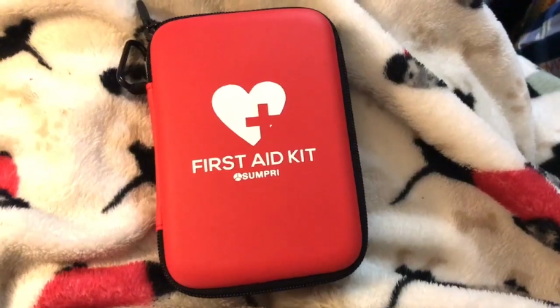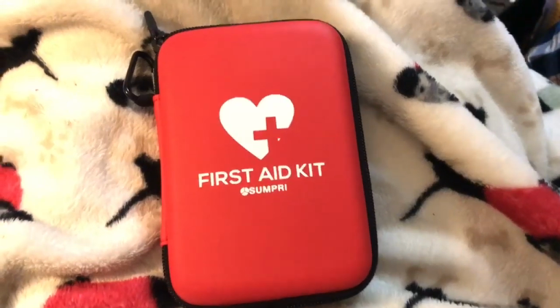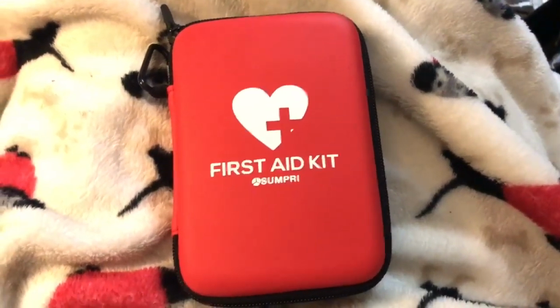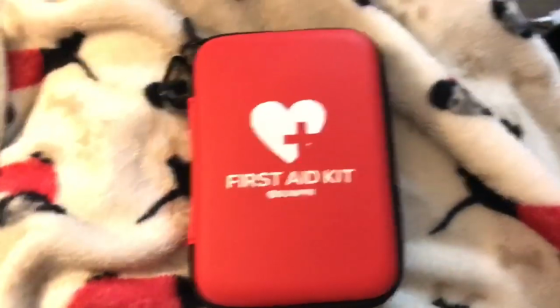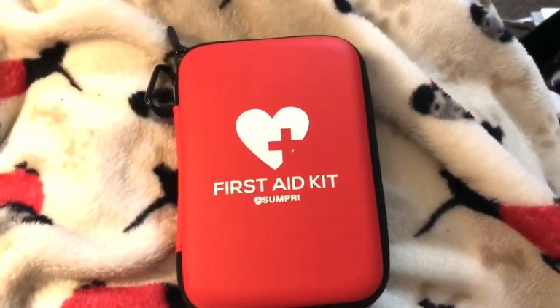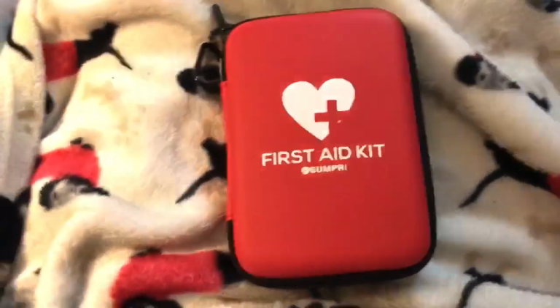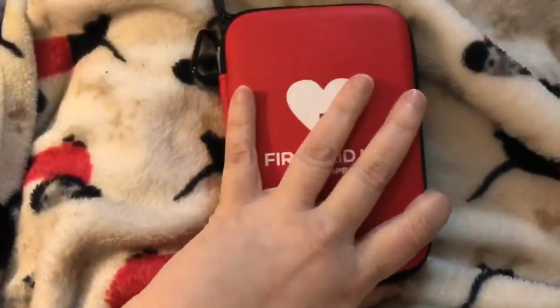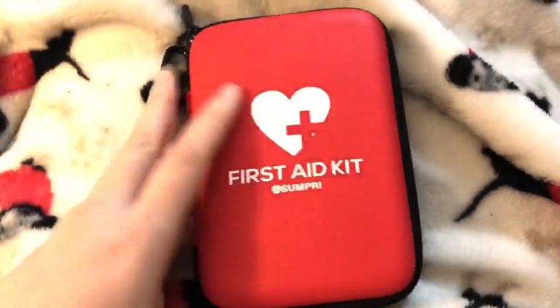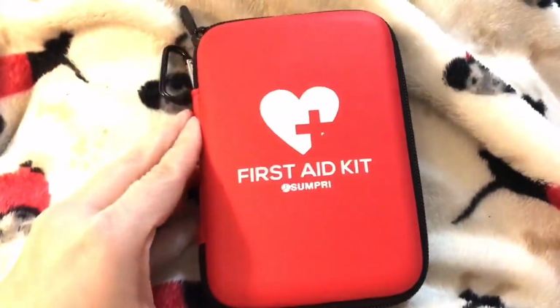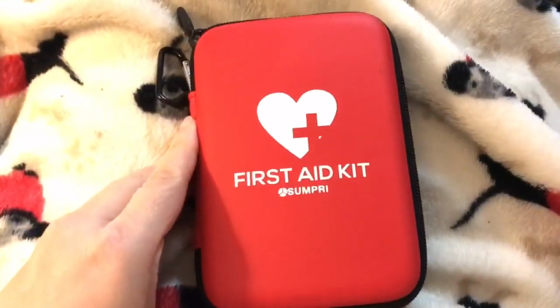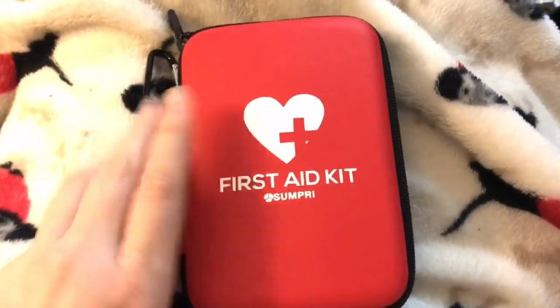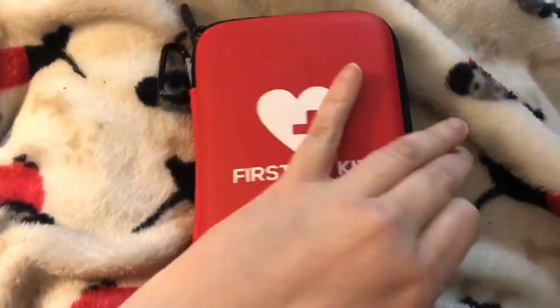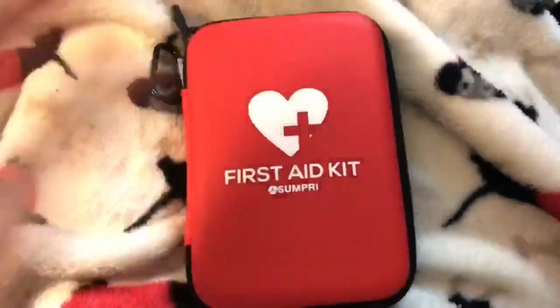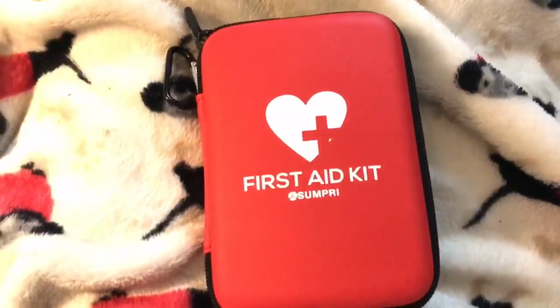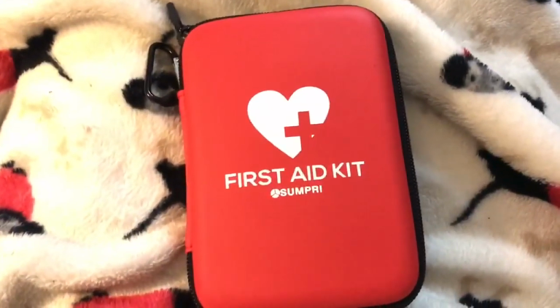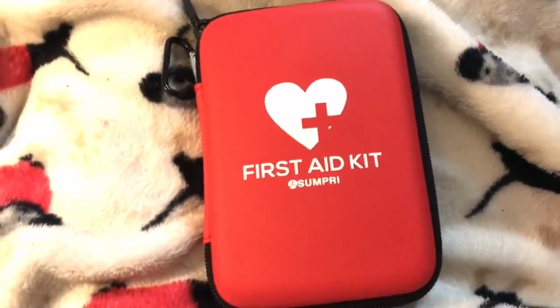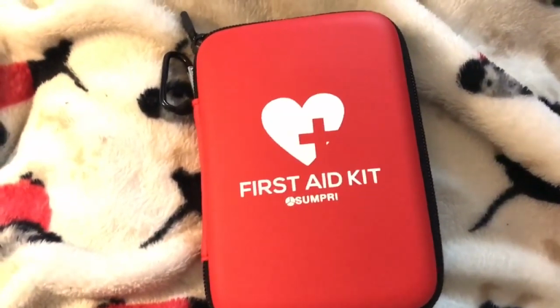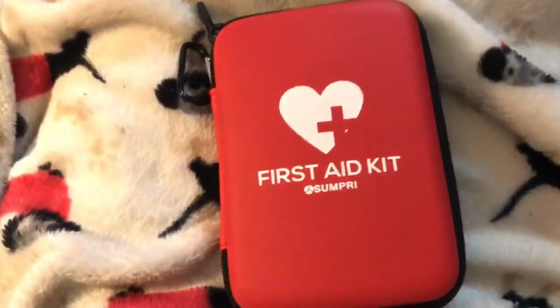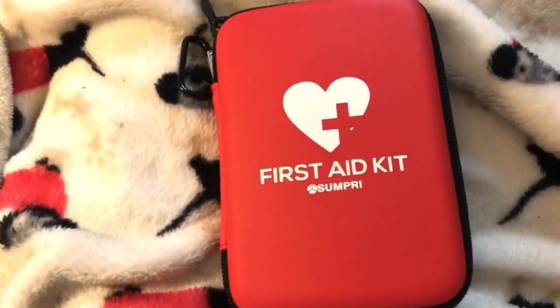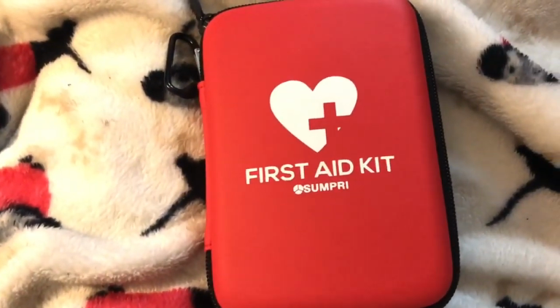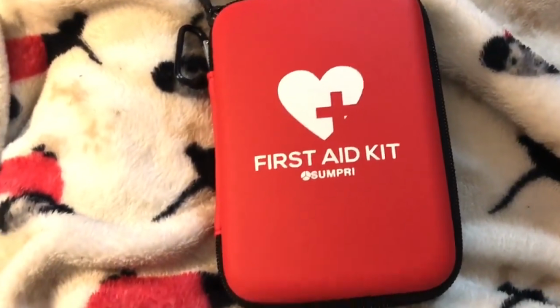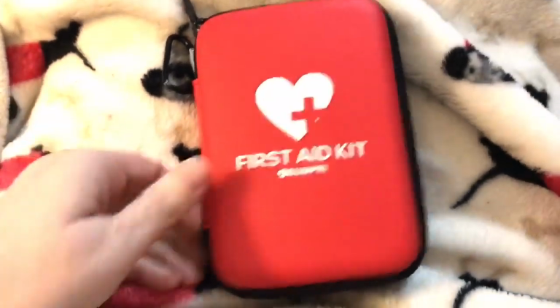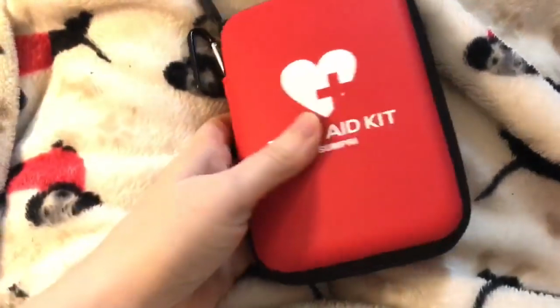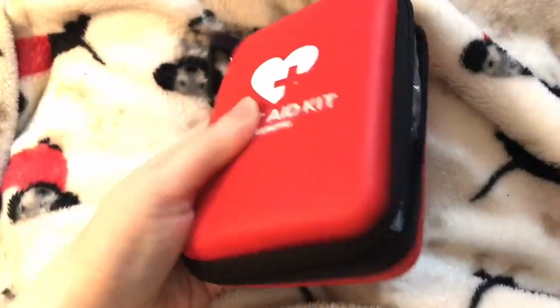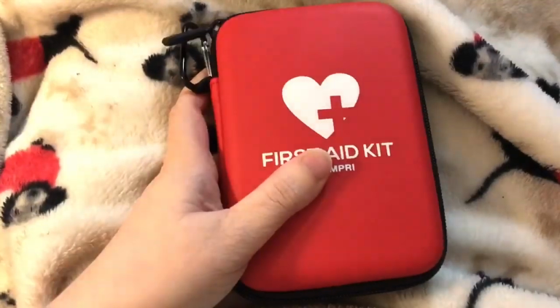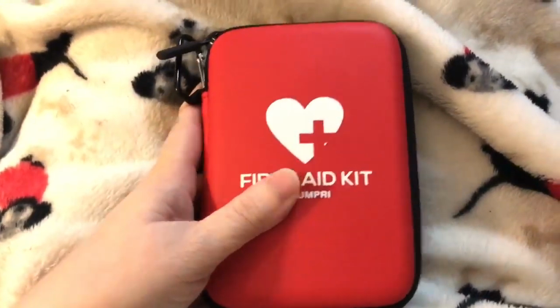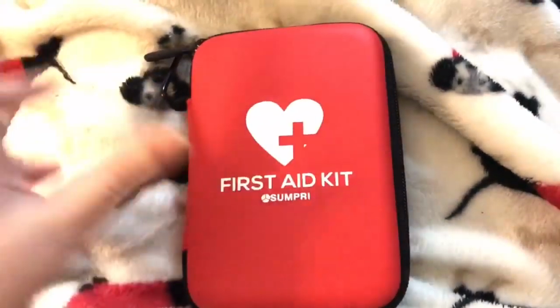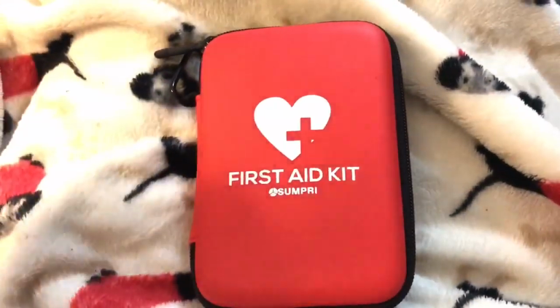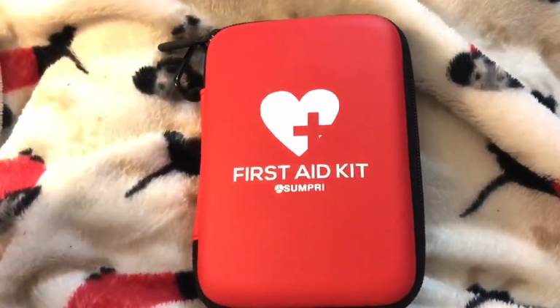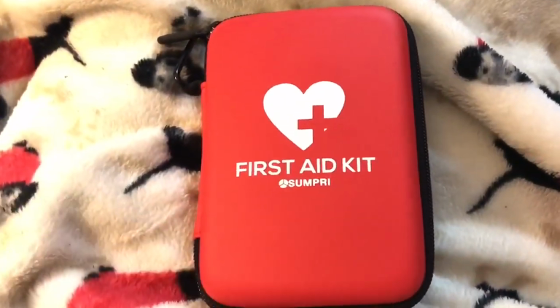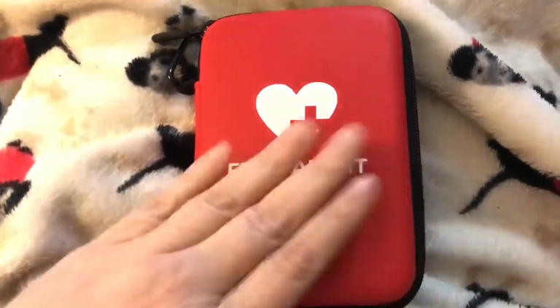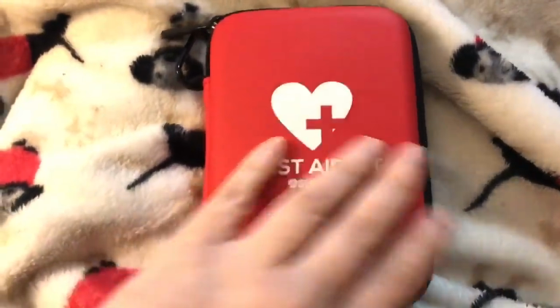Alright guys, this is a great little first aid kit. I got this to keep in my car because I'm walking and exercising, and I don't really have any kind of first aid kit in the car. I'm going to all these parks and stuff, so I need to have something.